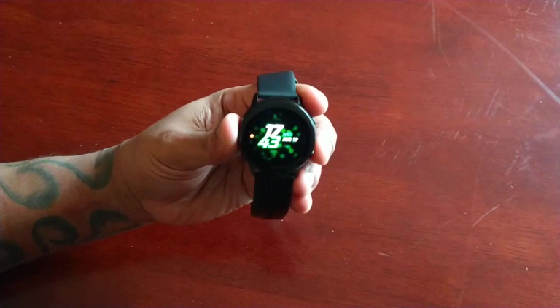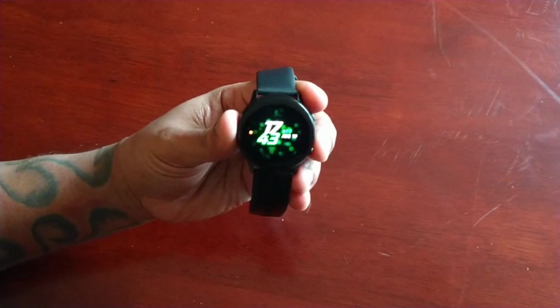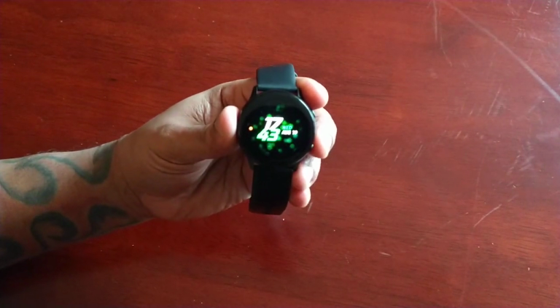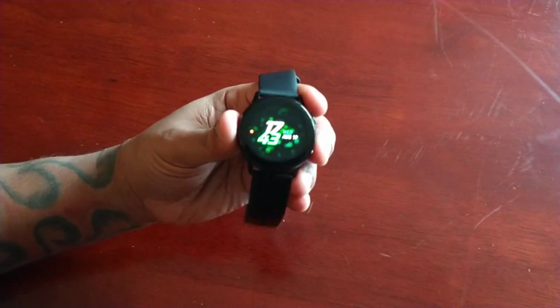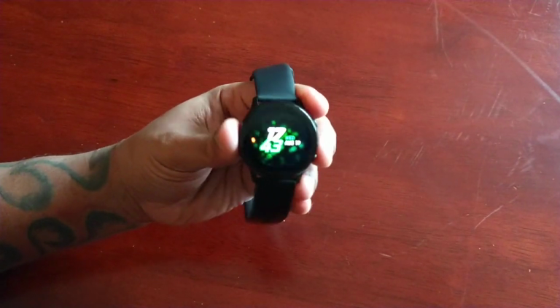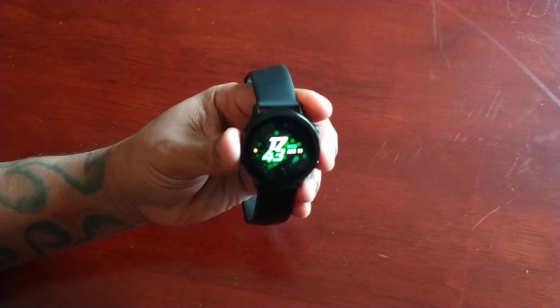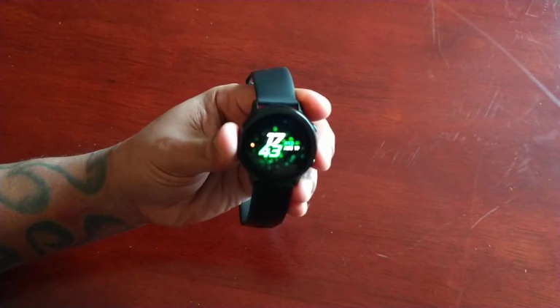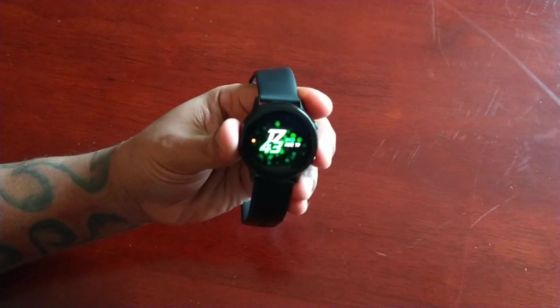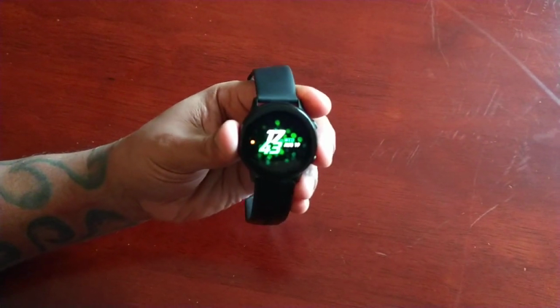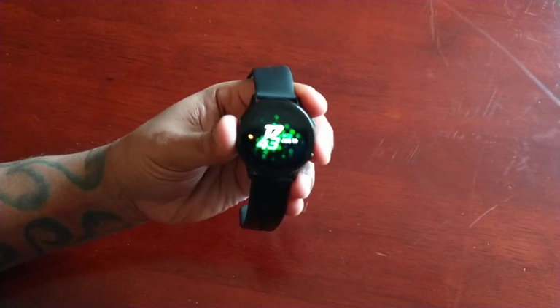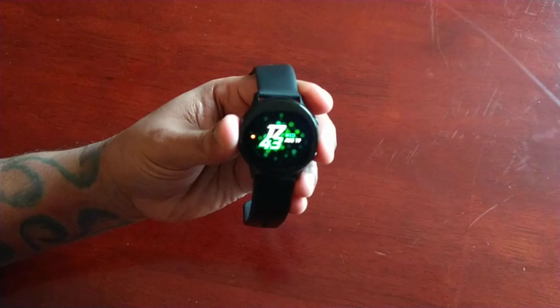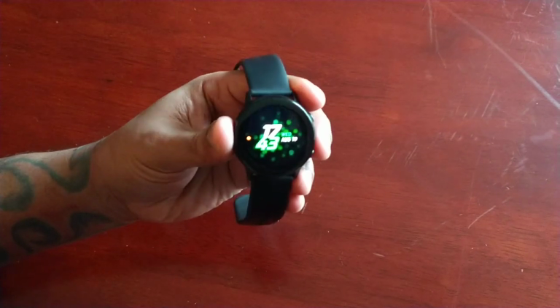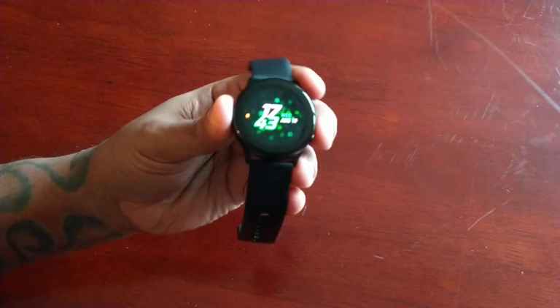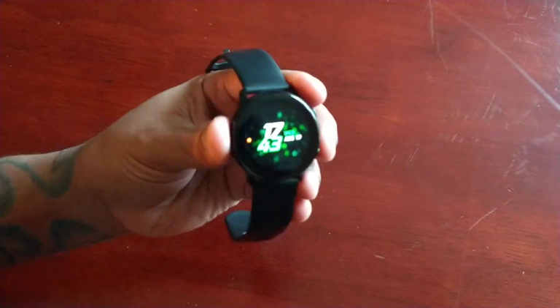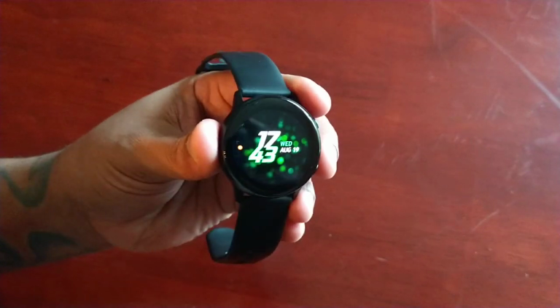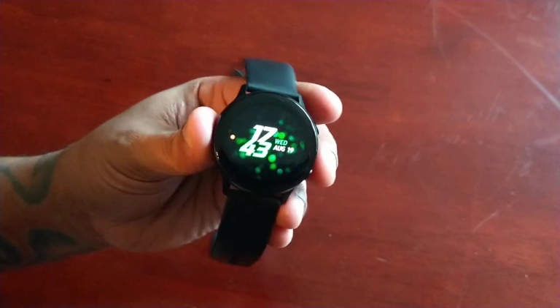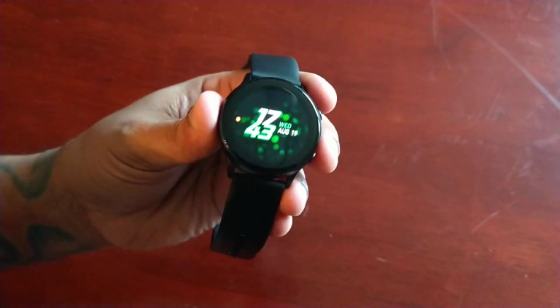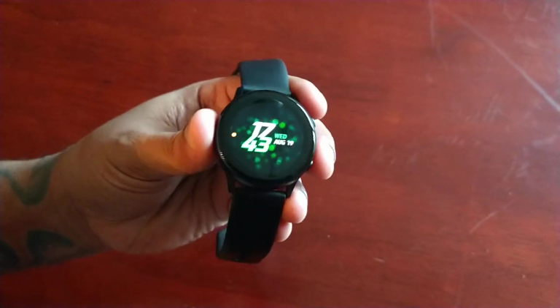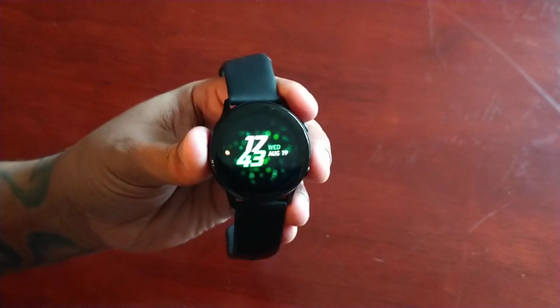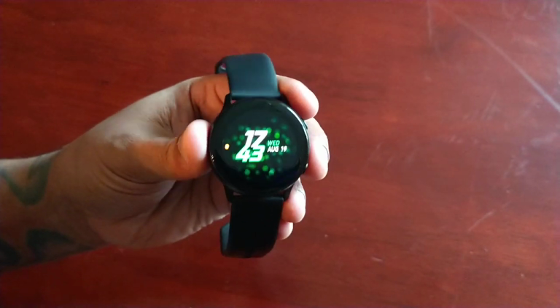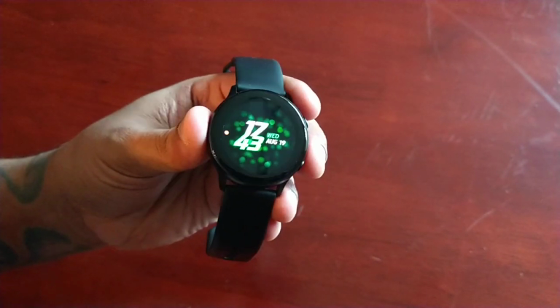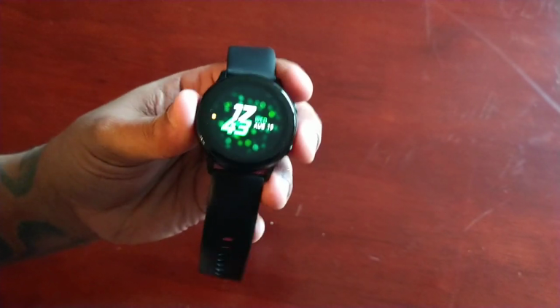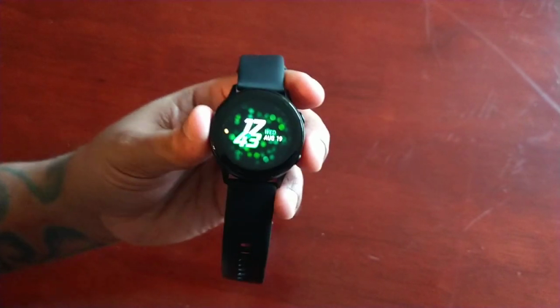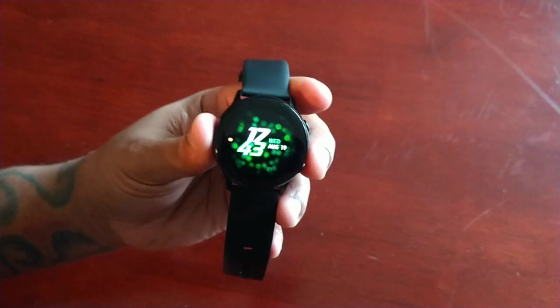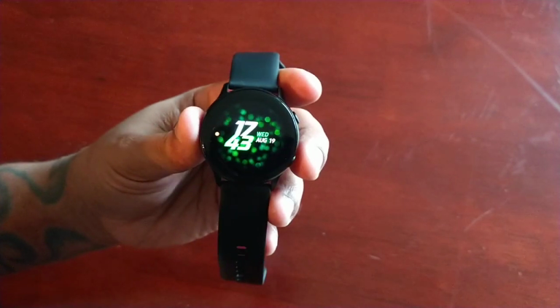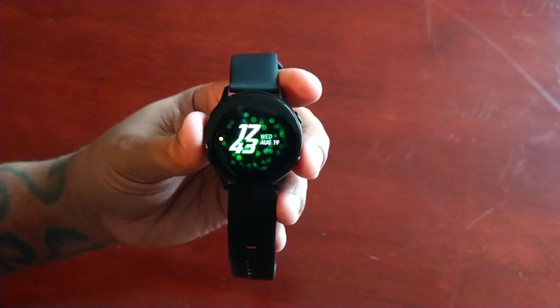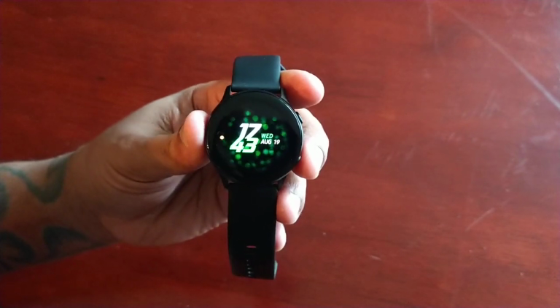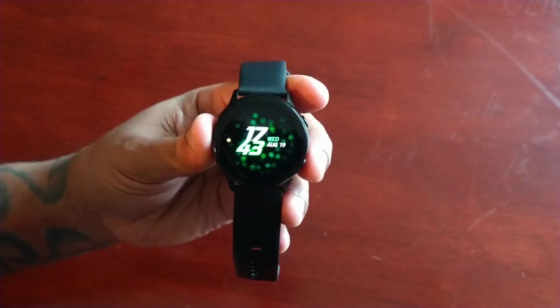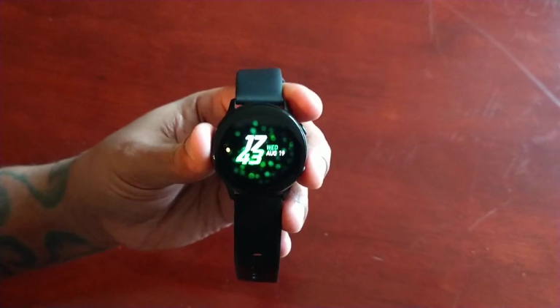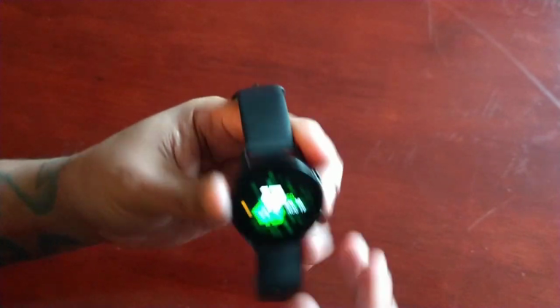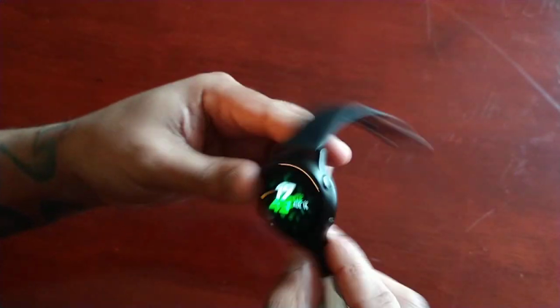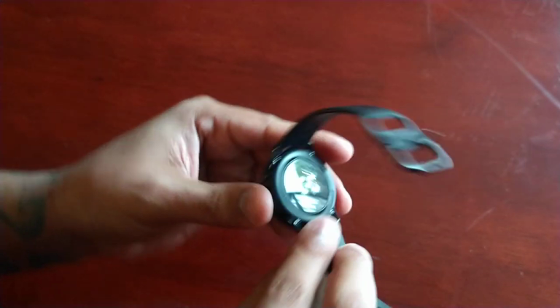Yo, it's your boy the Android Doctor back again with another video. I'm here with my Samsung Galaxy Watch Active, and in this video I will be measuring my heart rate using the heart rate monitor.